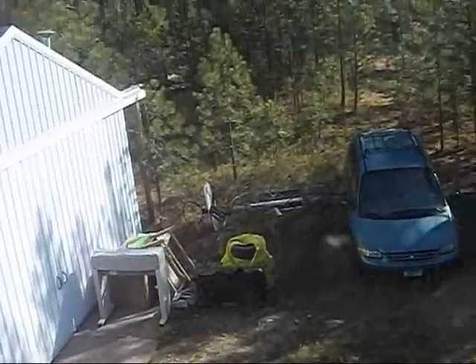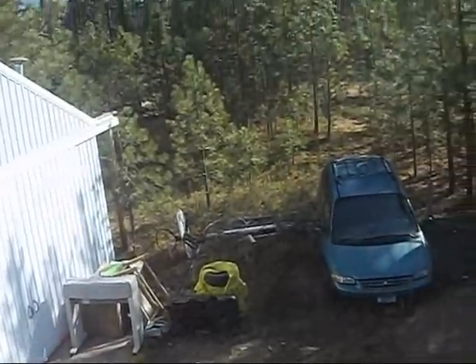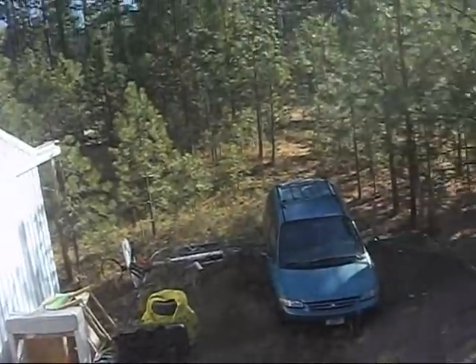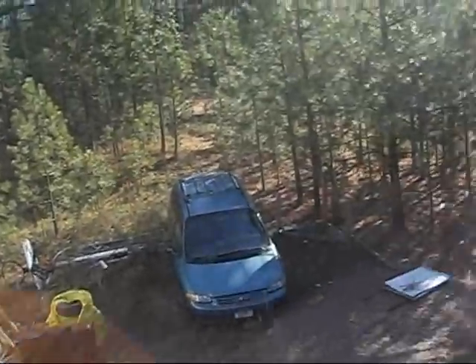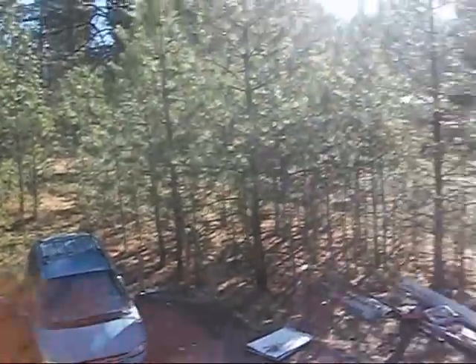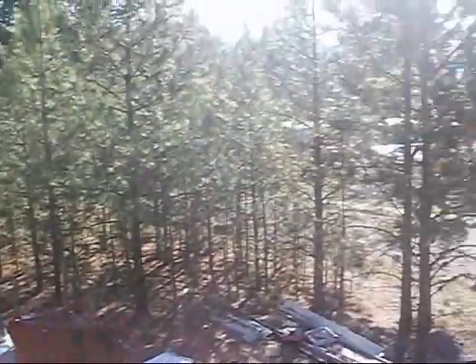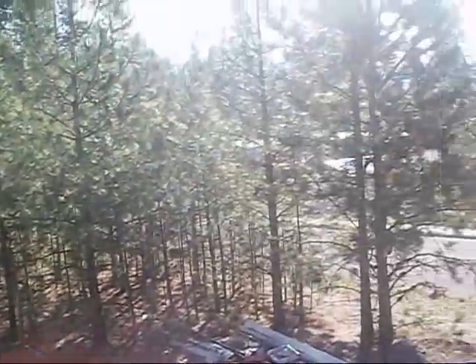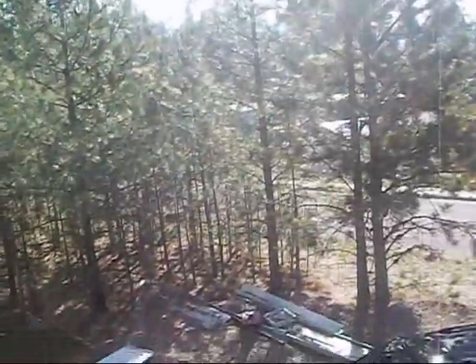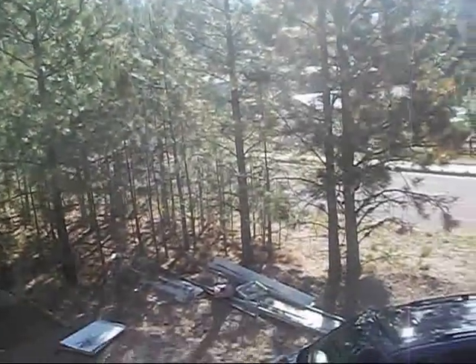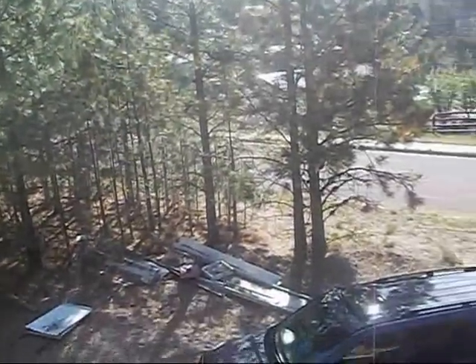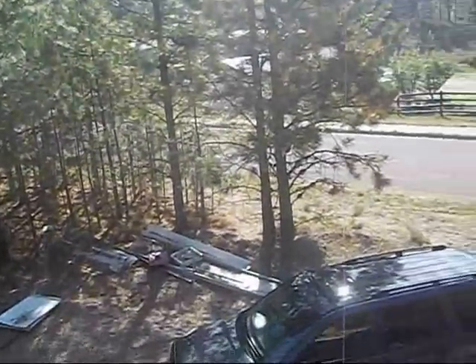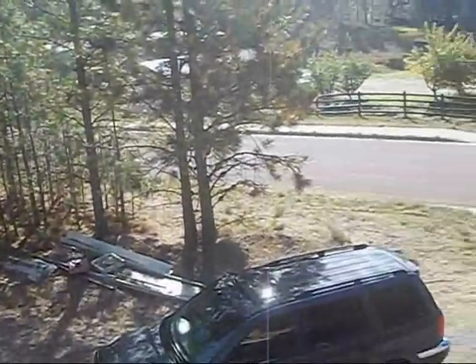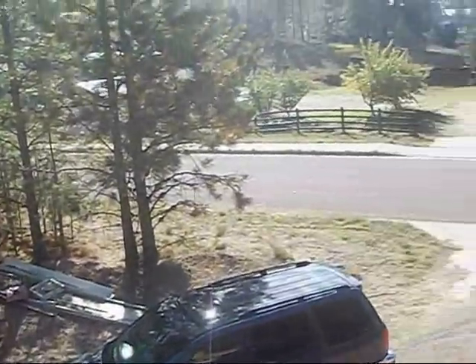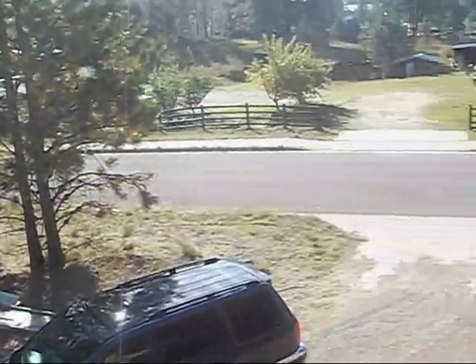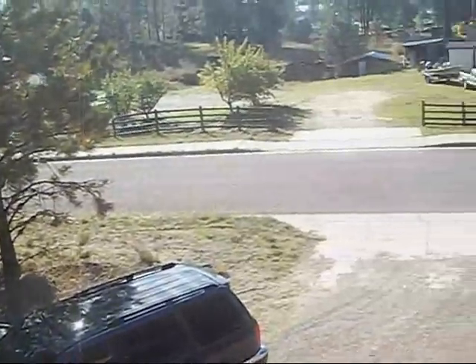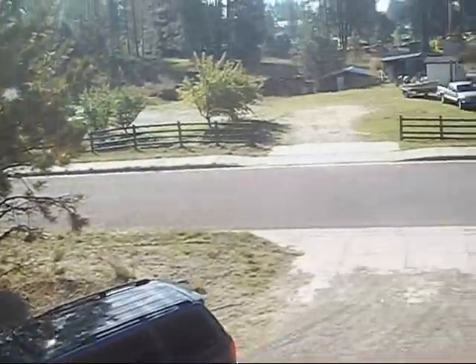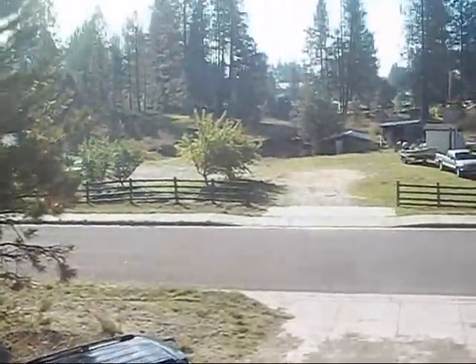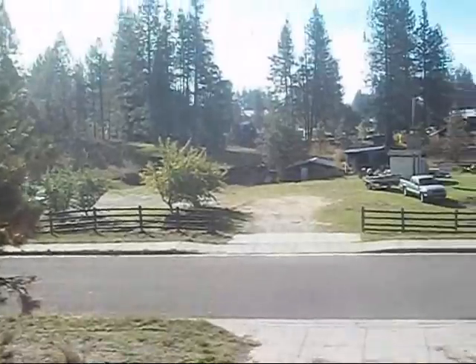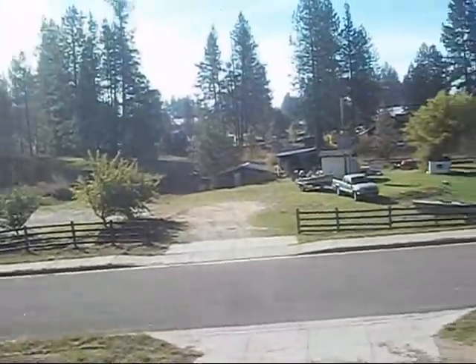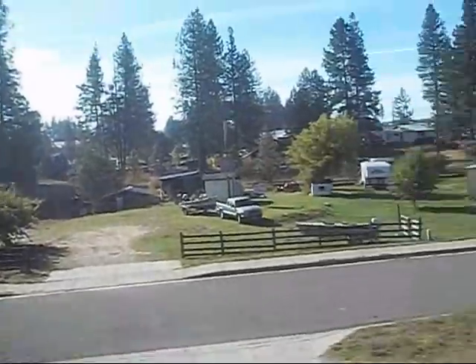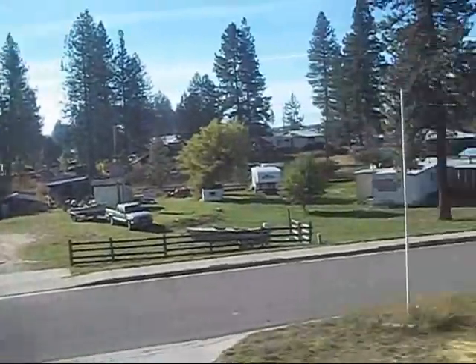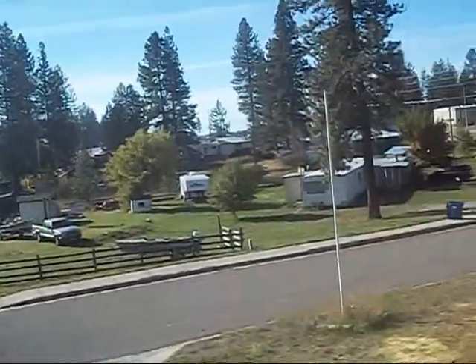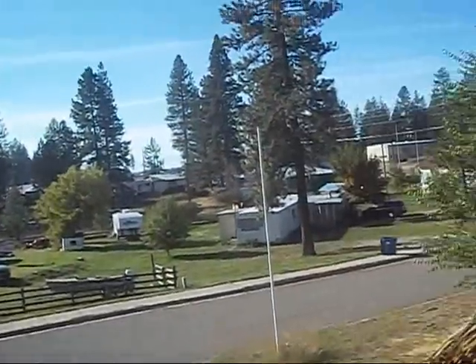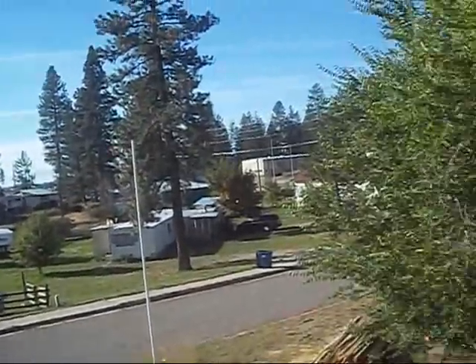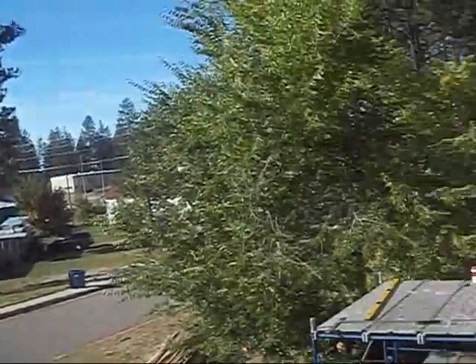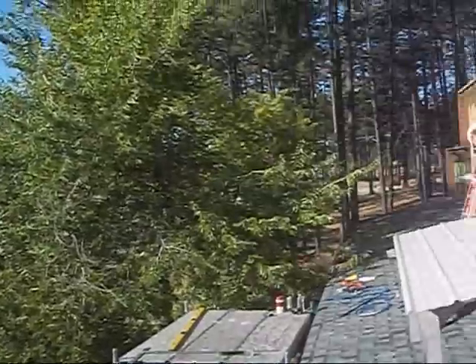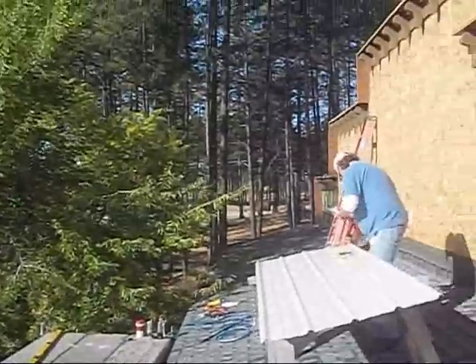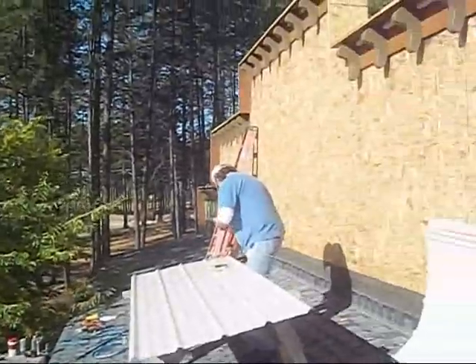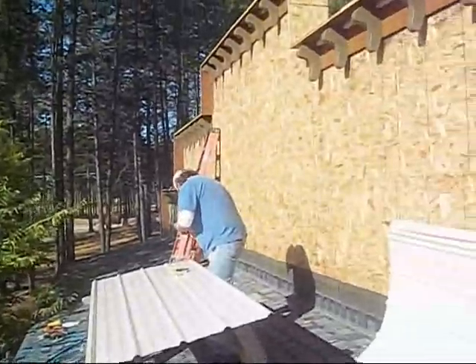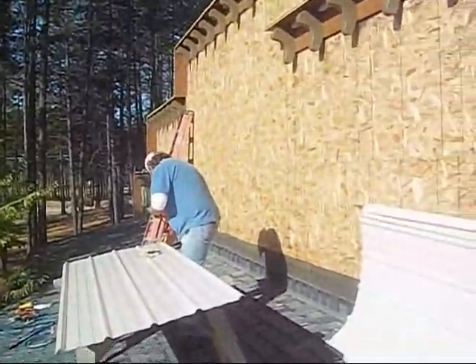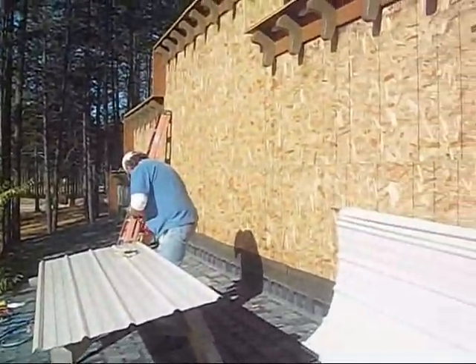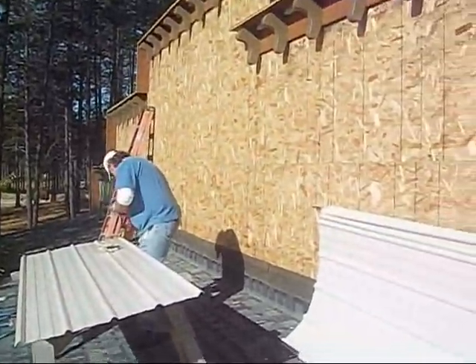Good morning. This is another day here at the Twisted Knot Woodshop. Today is Sunday, October 6th, and it's around 10:30, 11 o'clock.